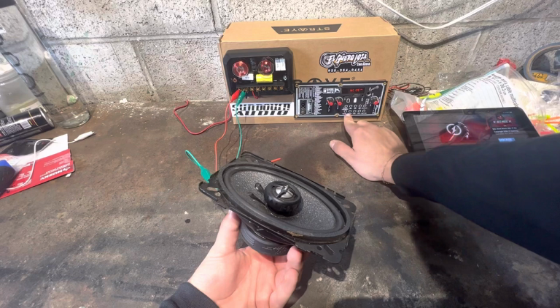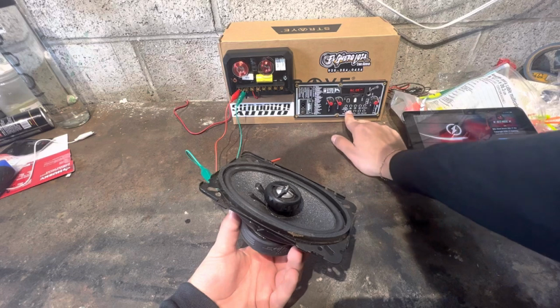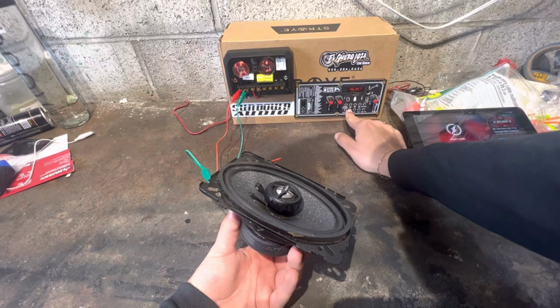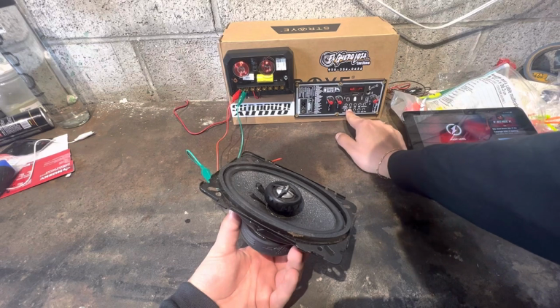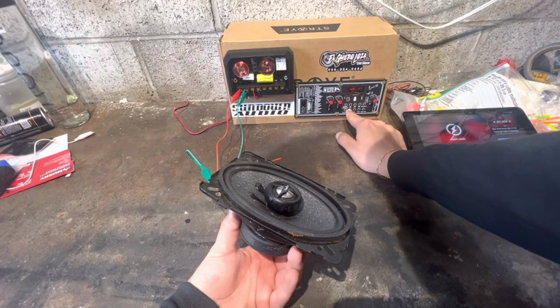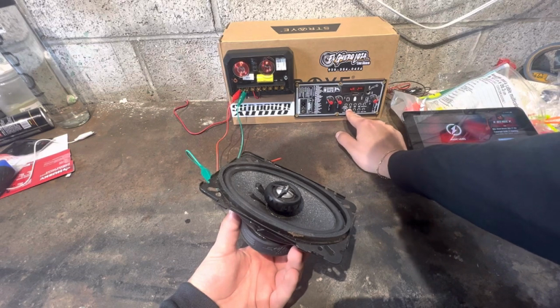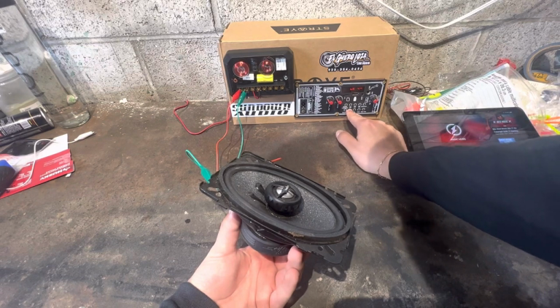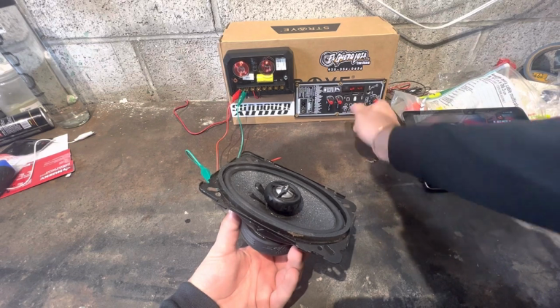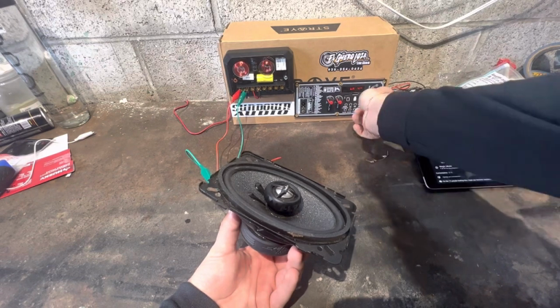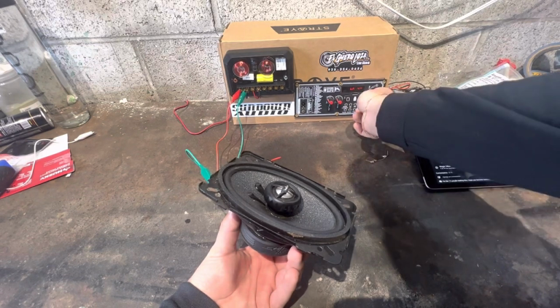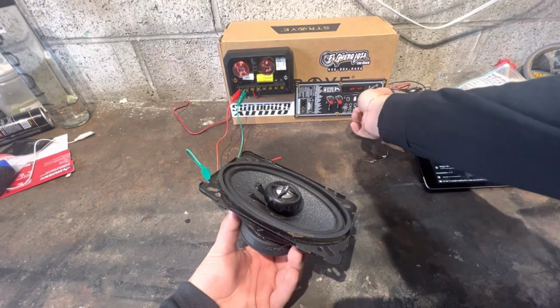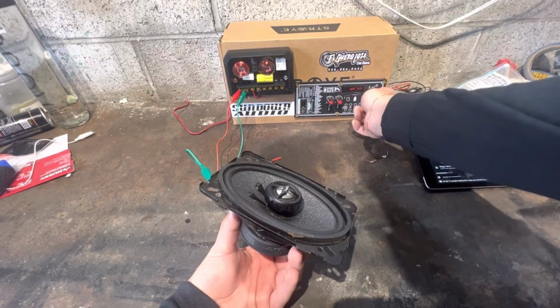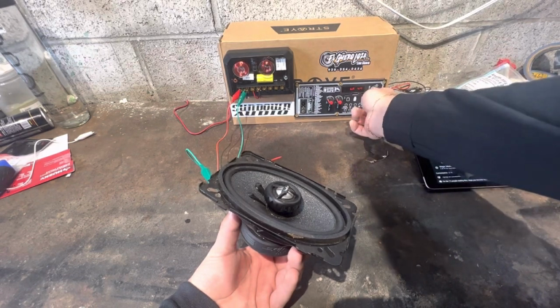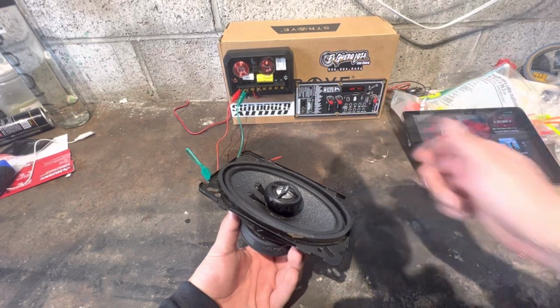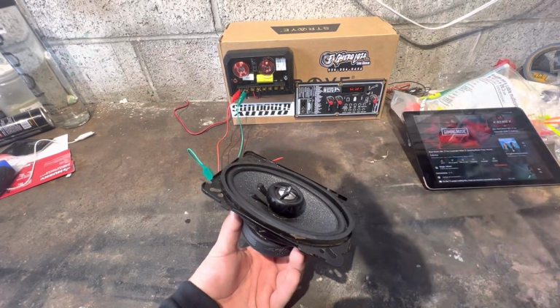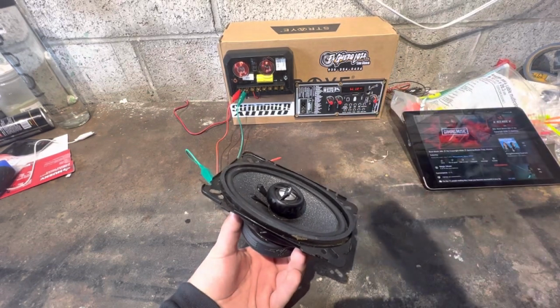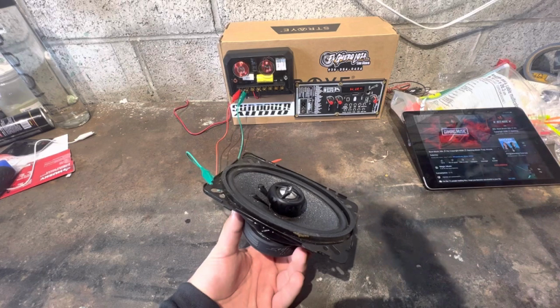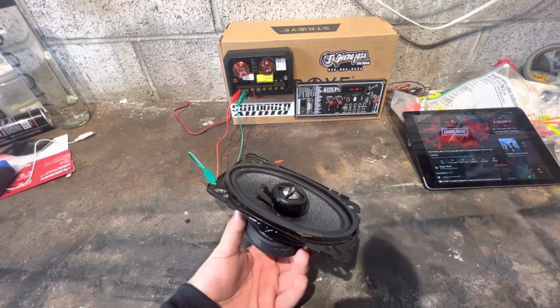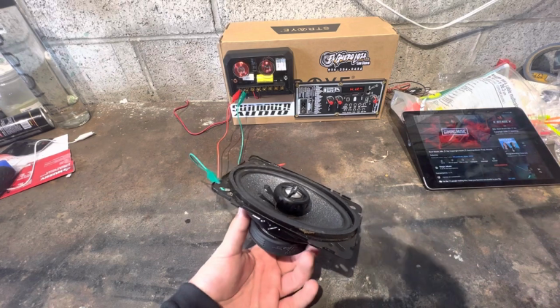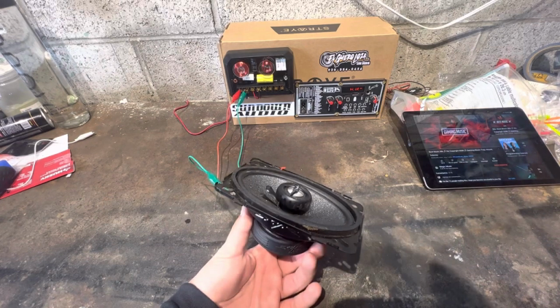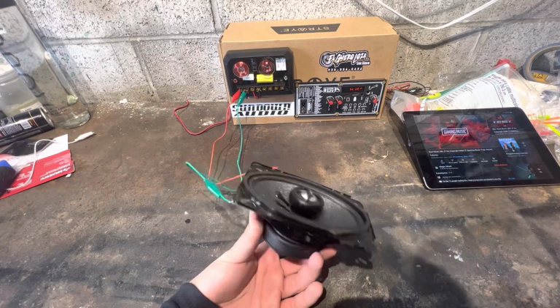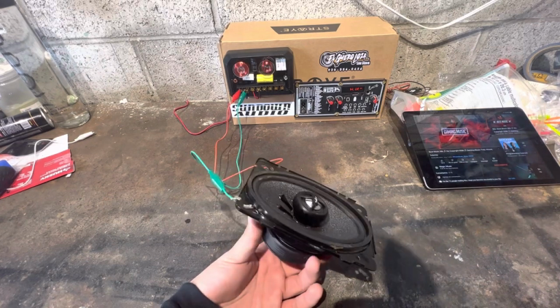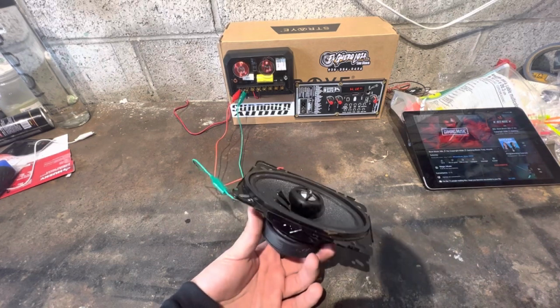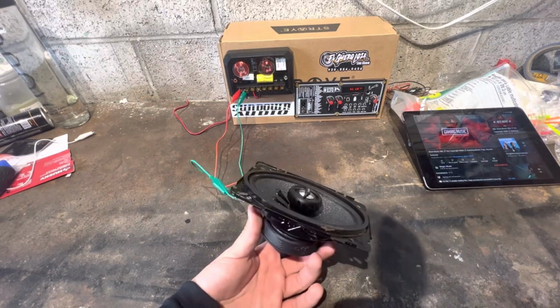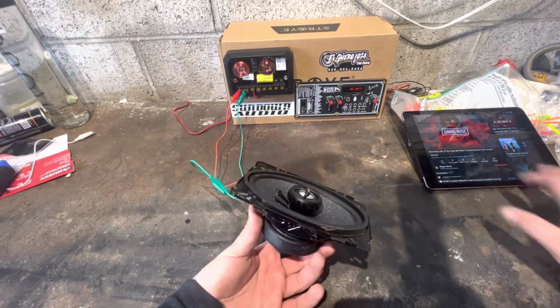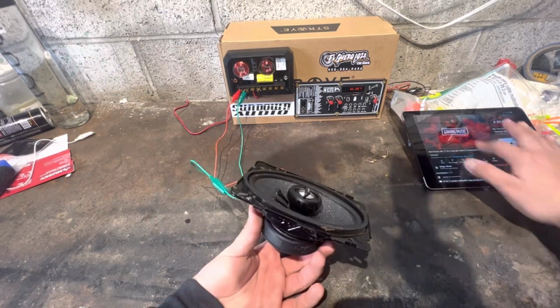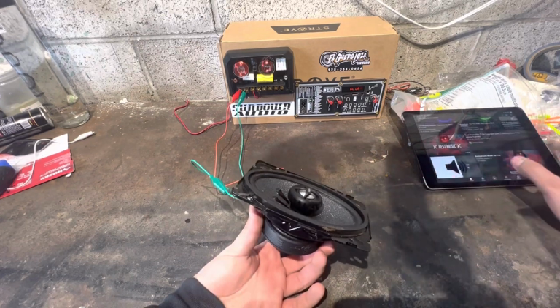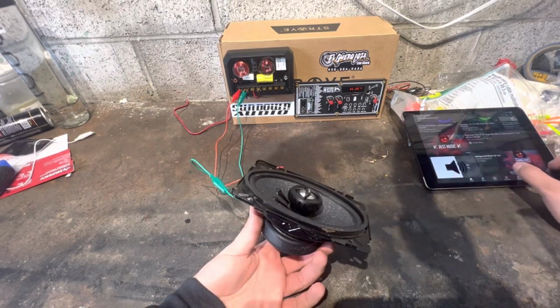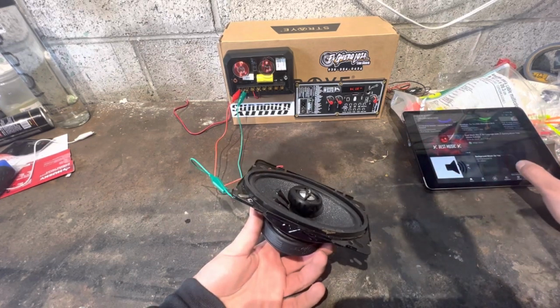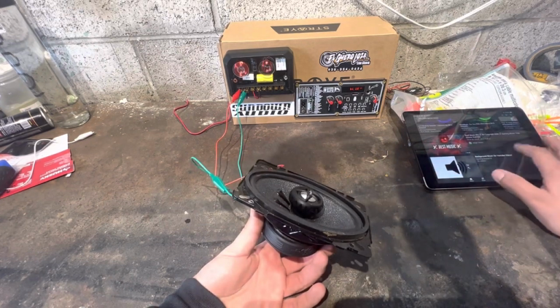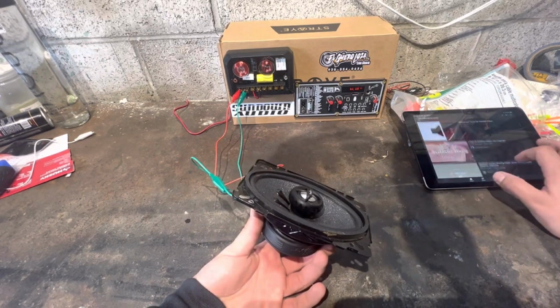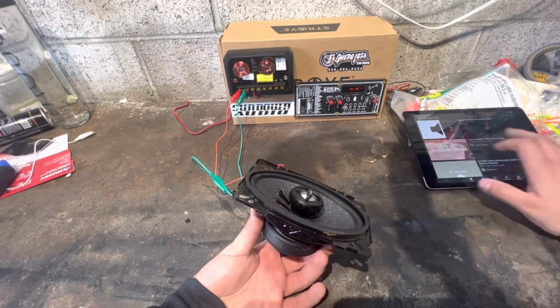And right here you can actually — if you guys have headphones, that's a headphone jack. Let me see if I can find something not so cringy to play.